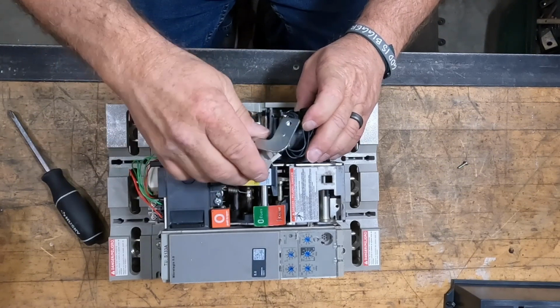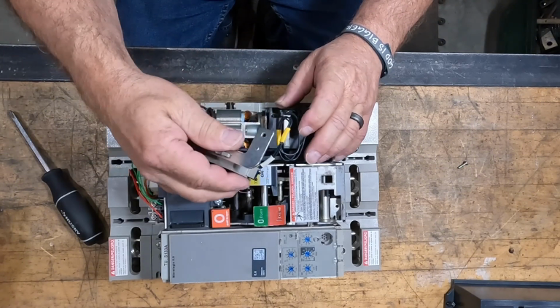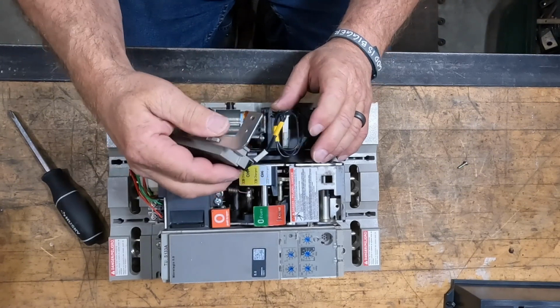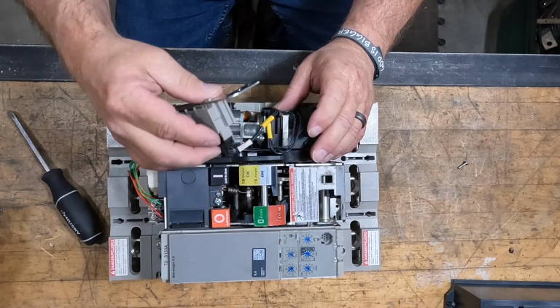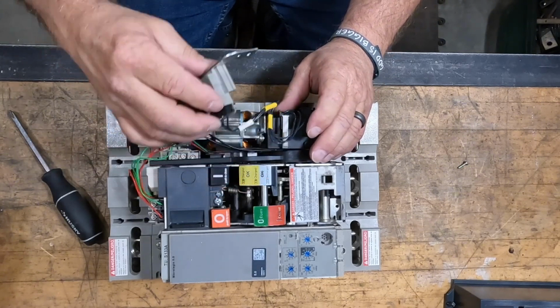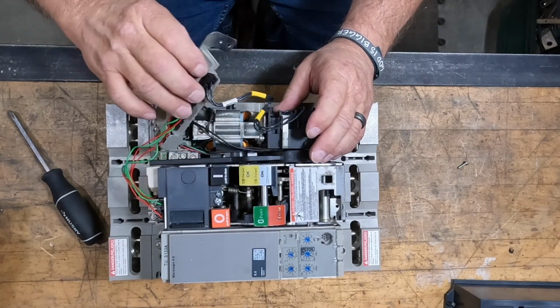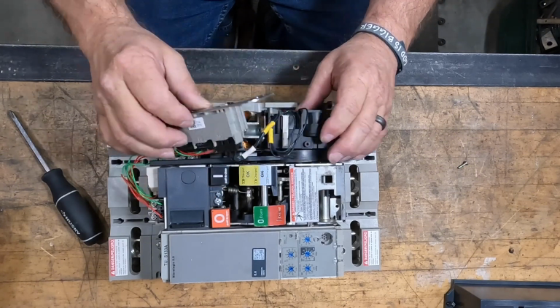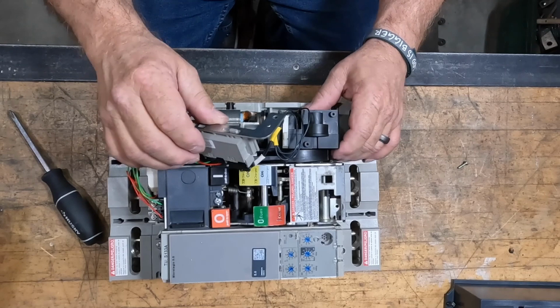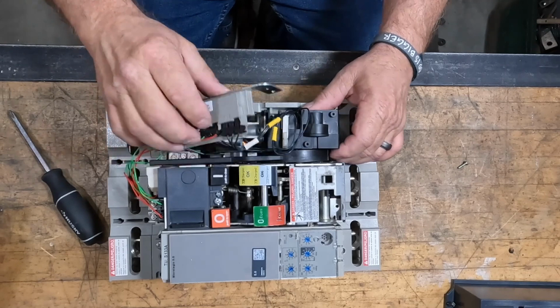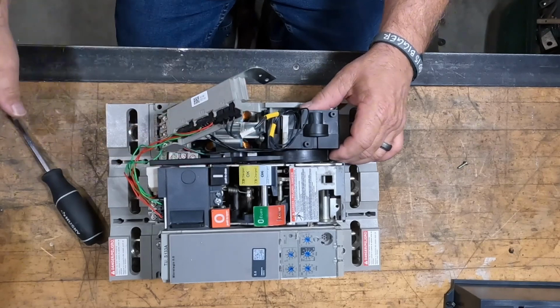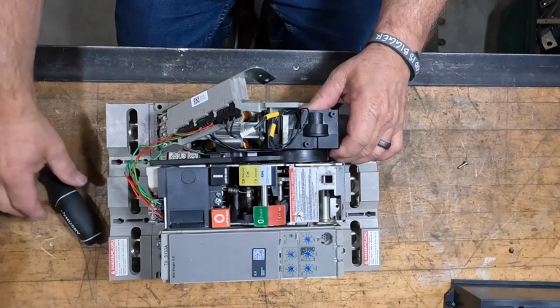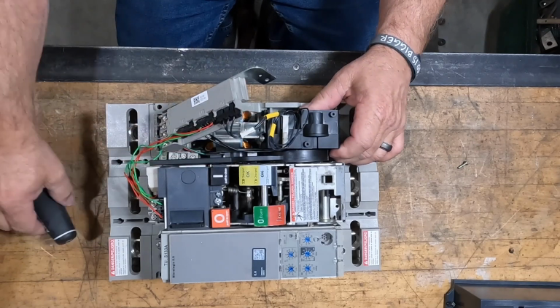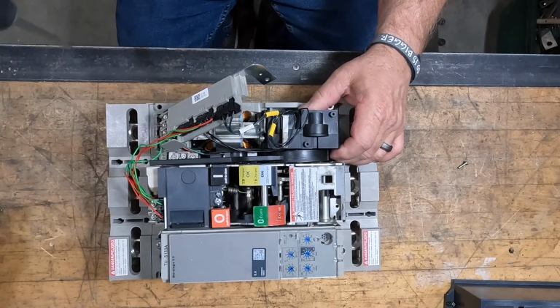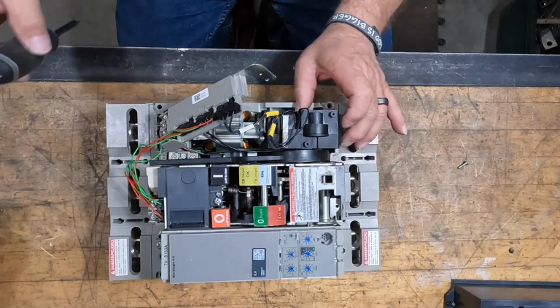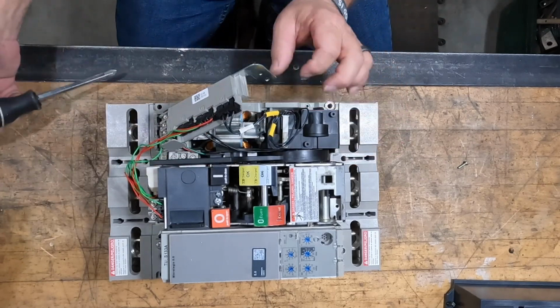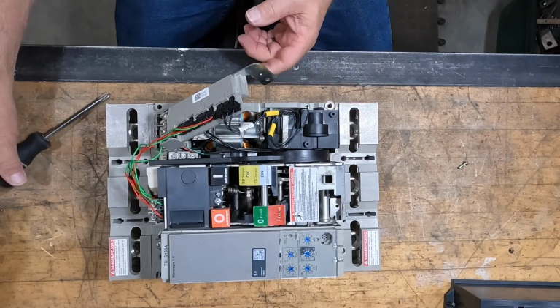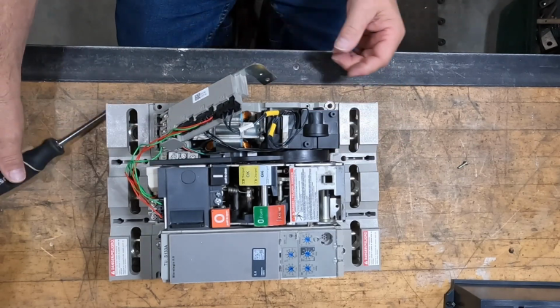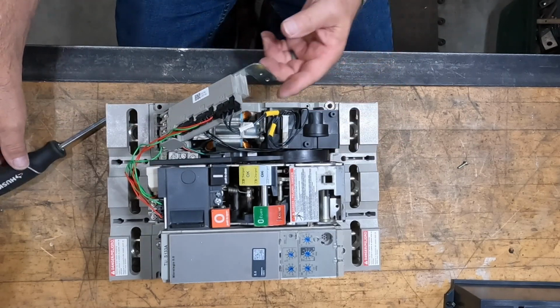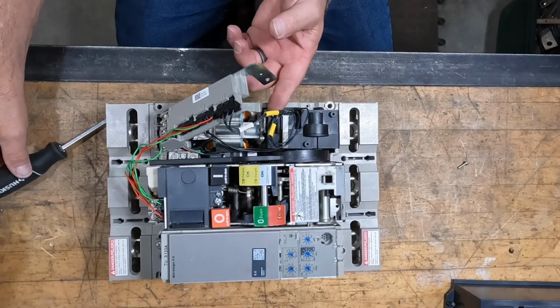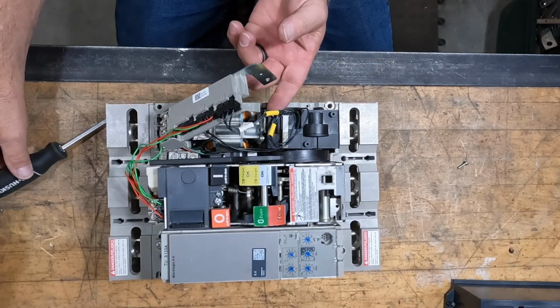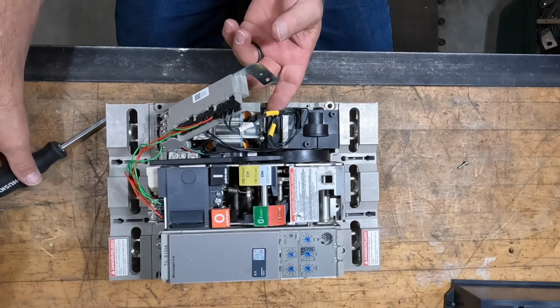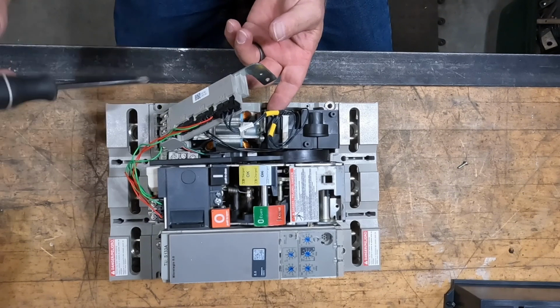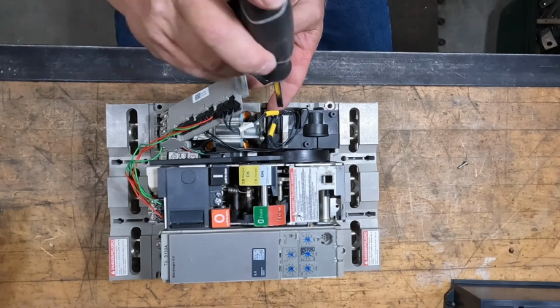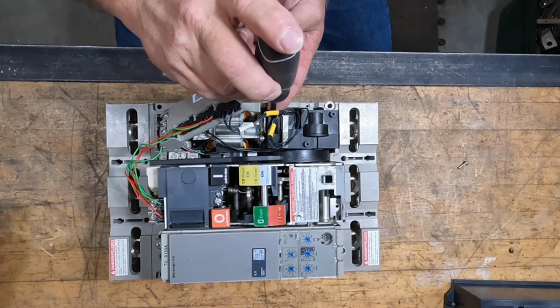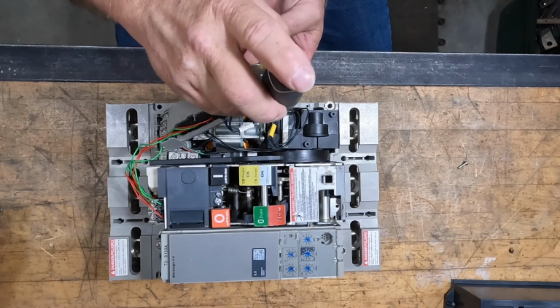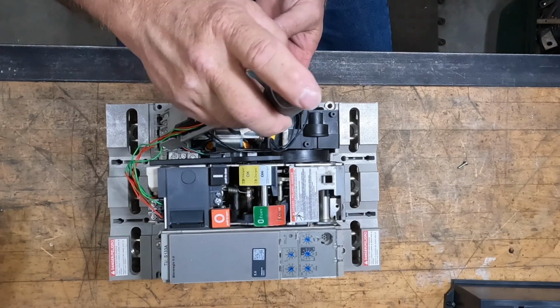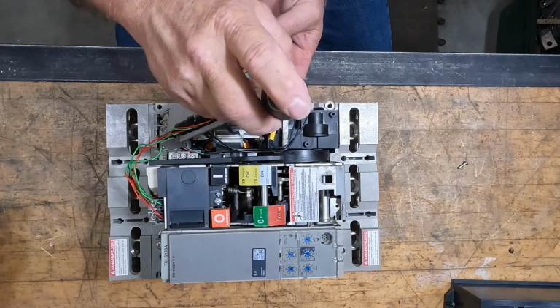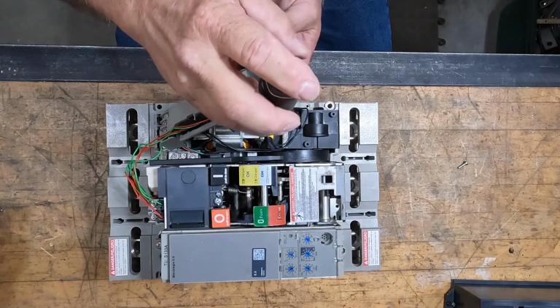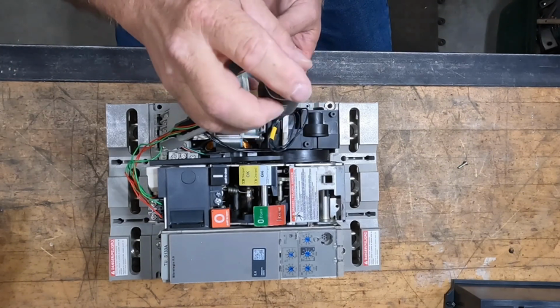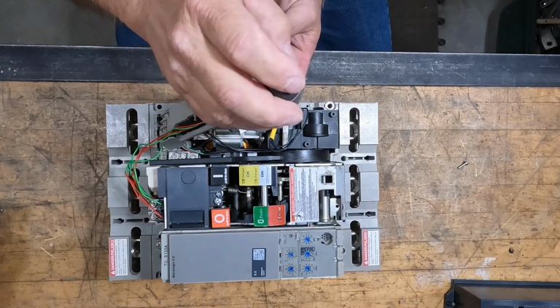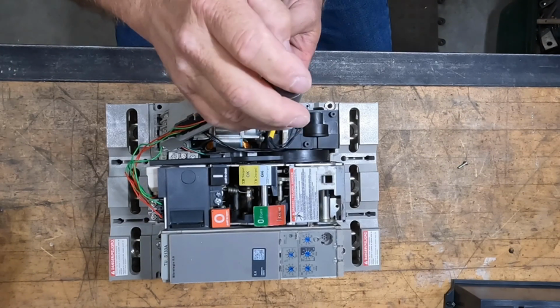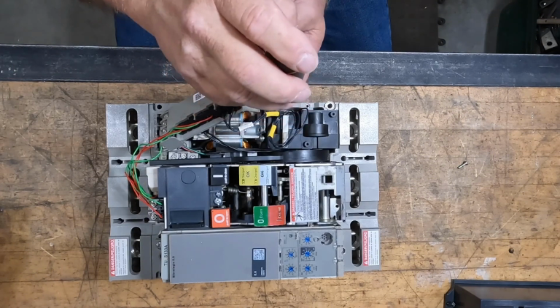Remove your rail — that rail is where everything connects: under voltage, shunt trip, shunt close, and the charging motor all plug into that rail.